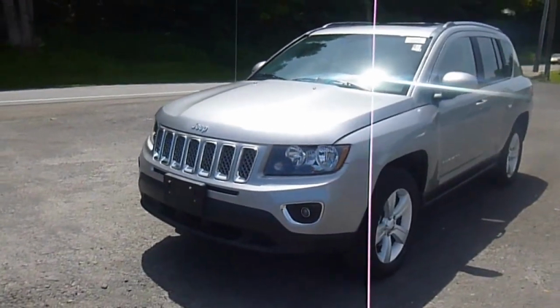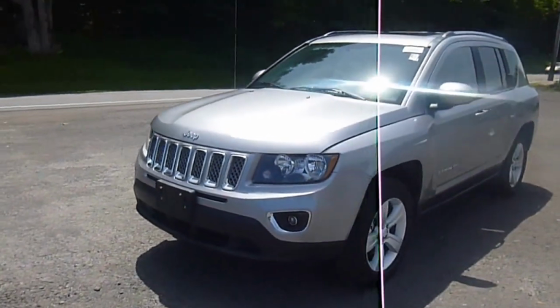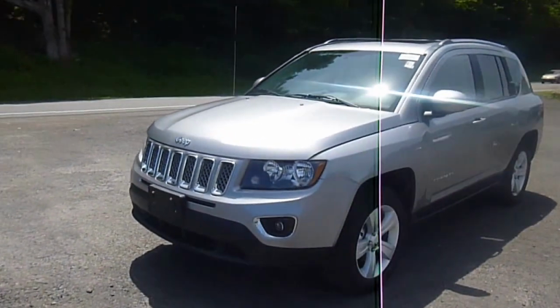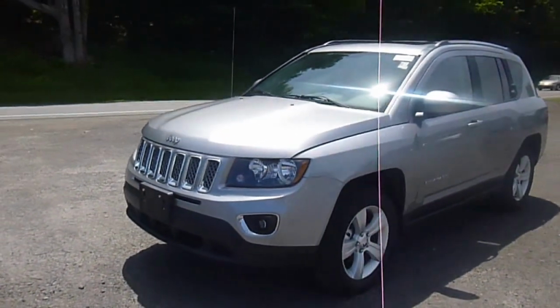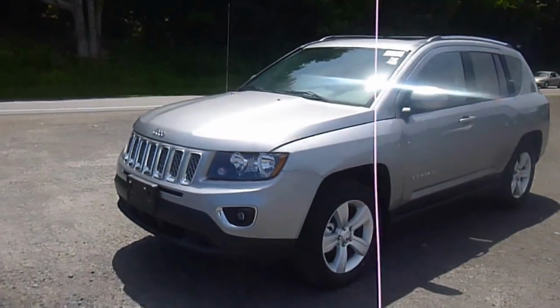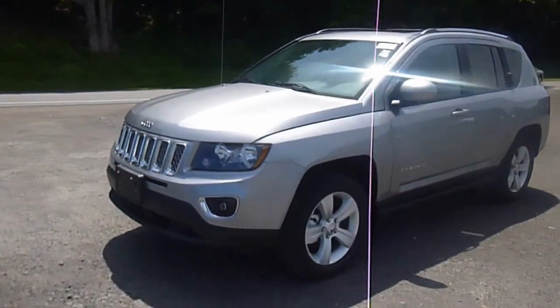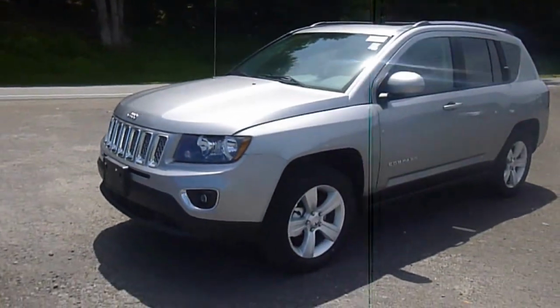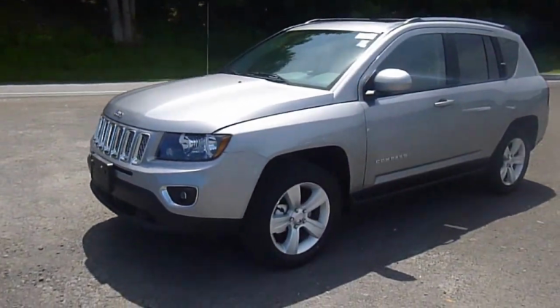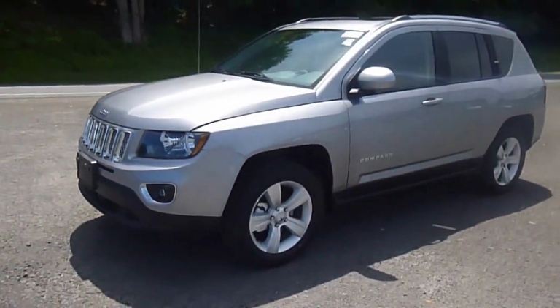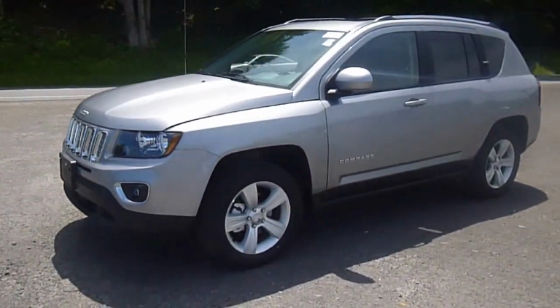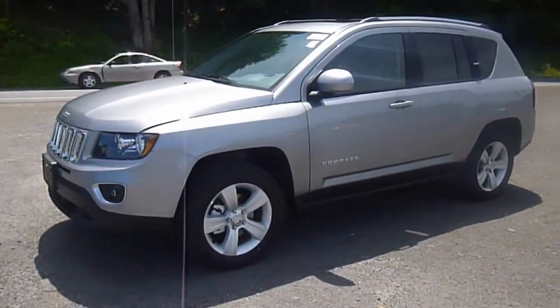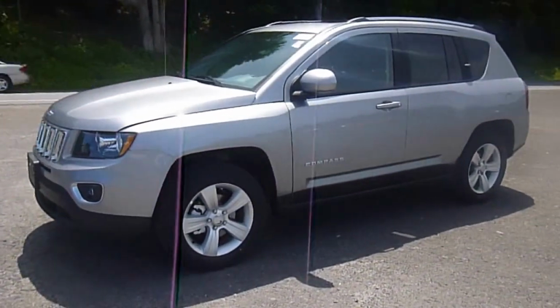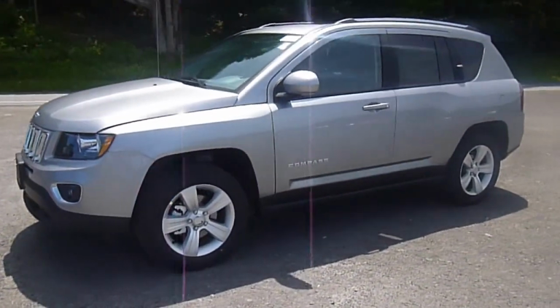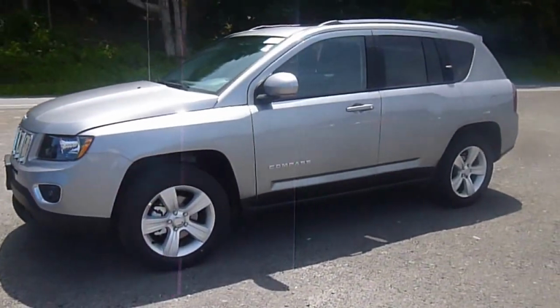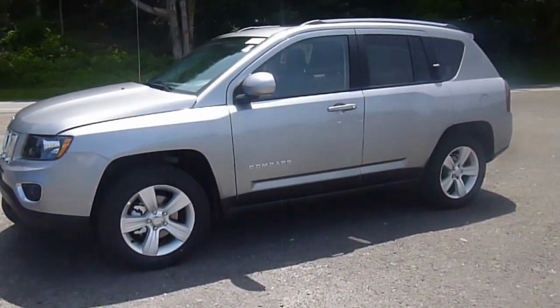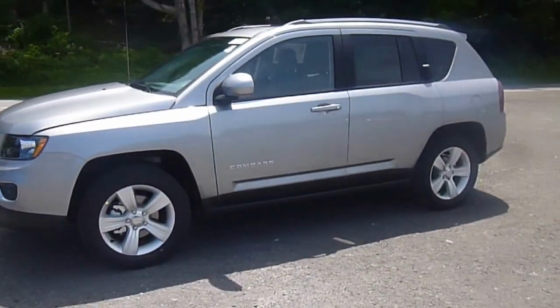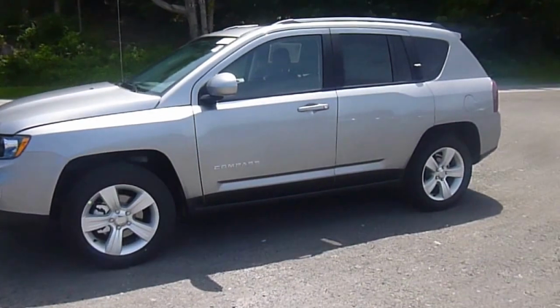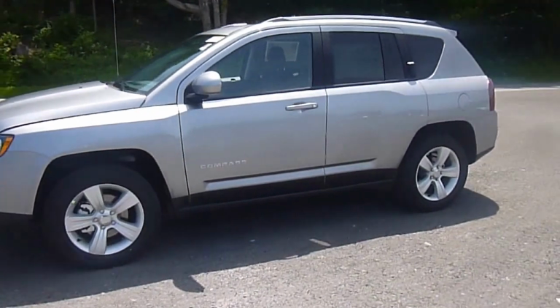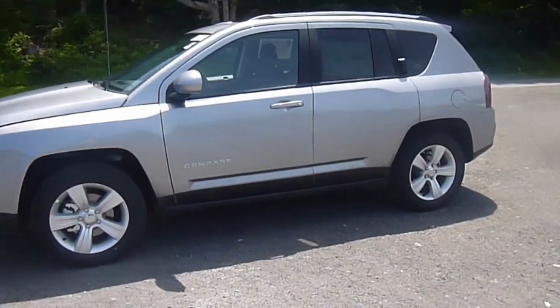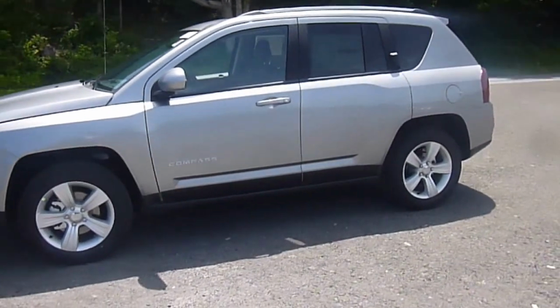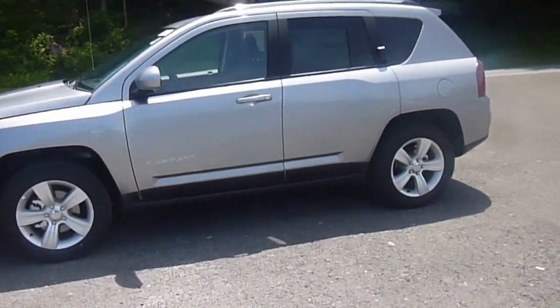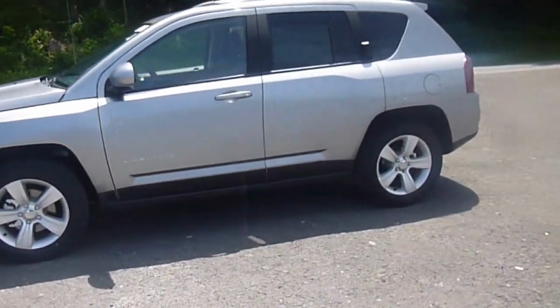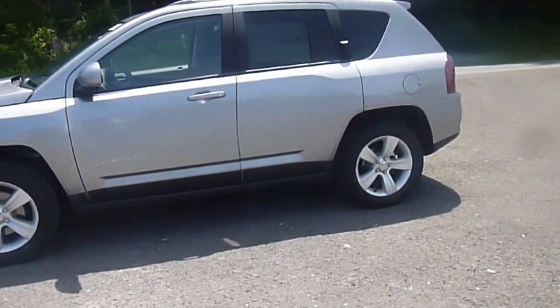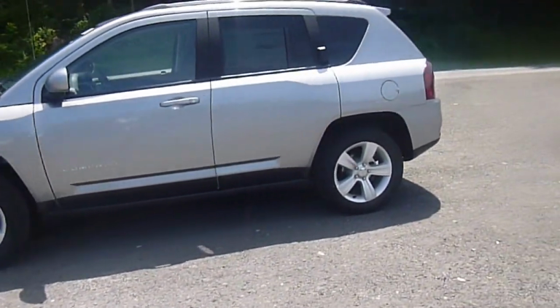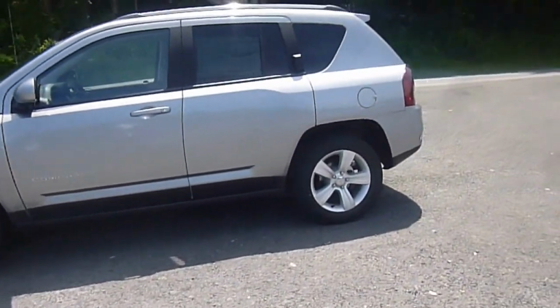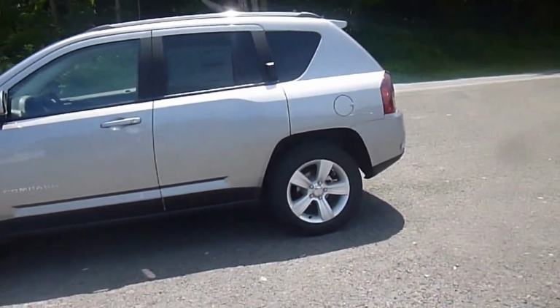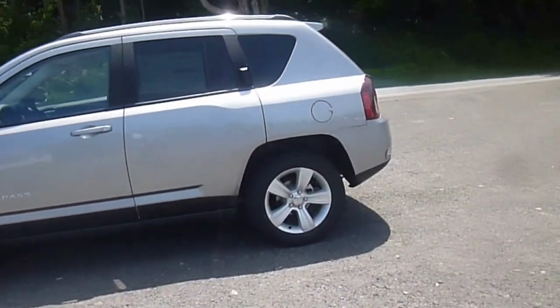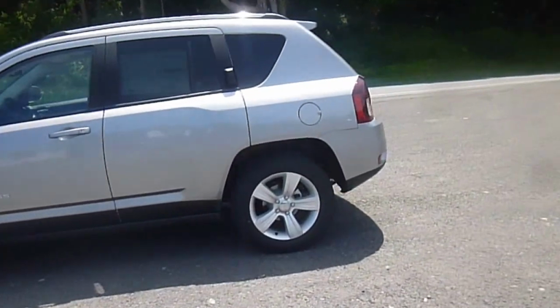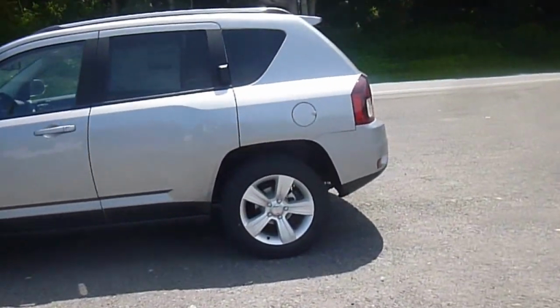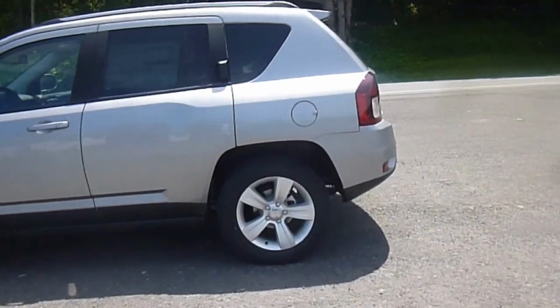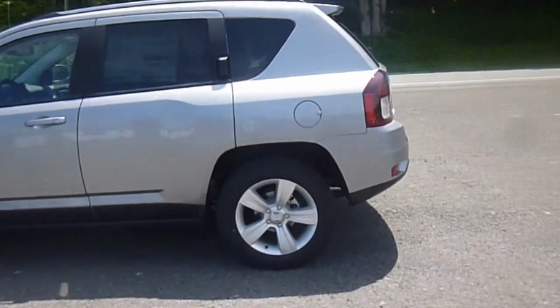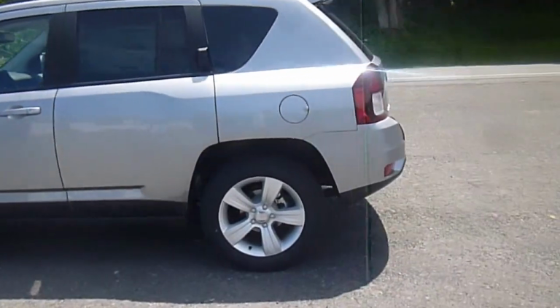Hey everyone, I'm over here at Lessord Chrysler Products in Sodus, New York, looking at a brand new 2015 Jeep Compass Latitude in a billet silver color.